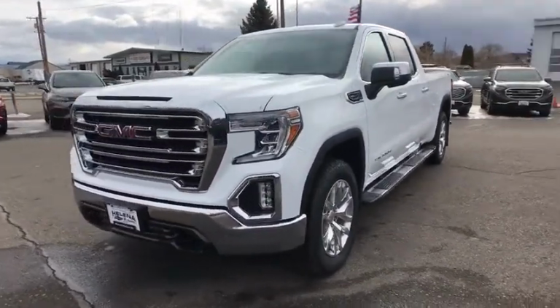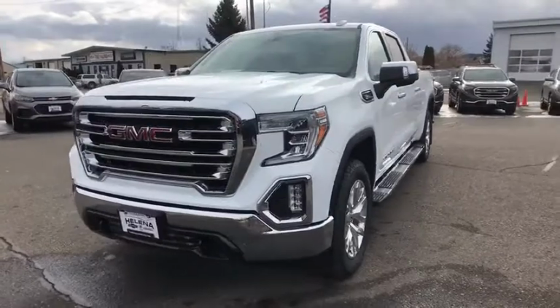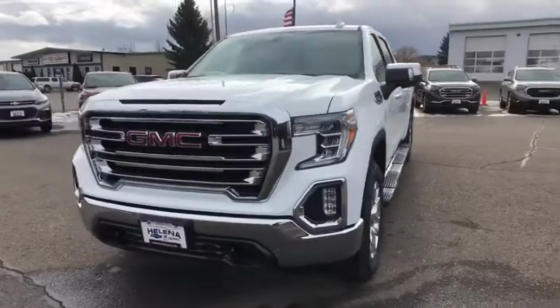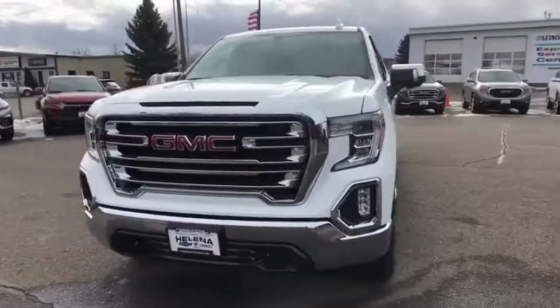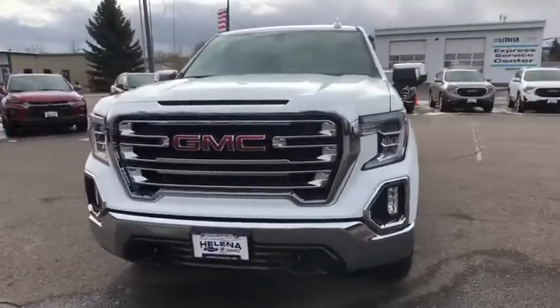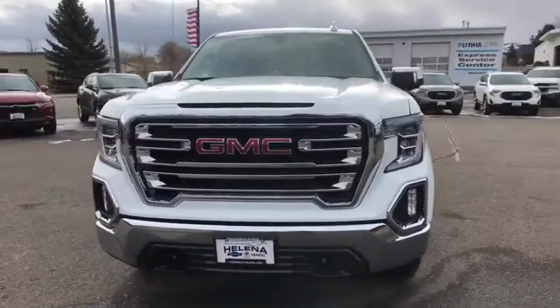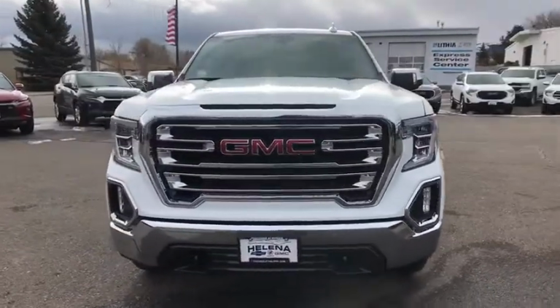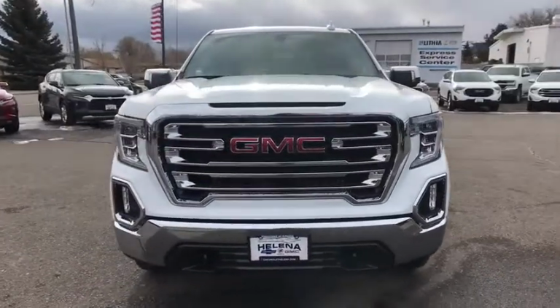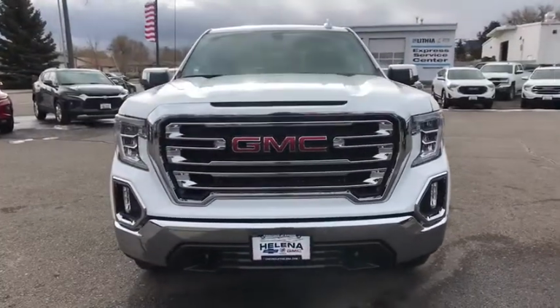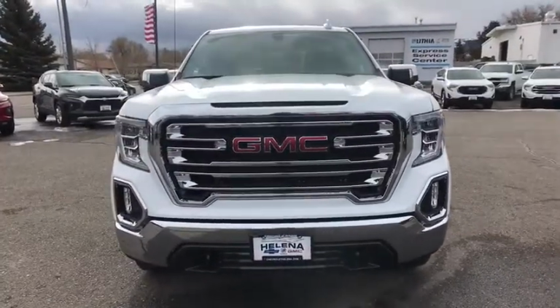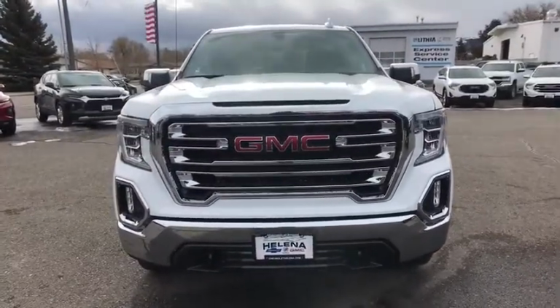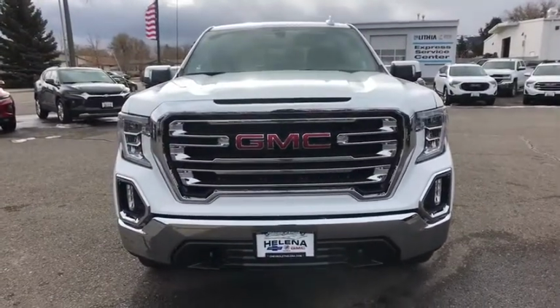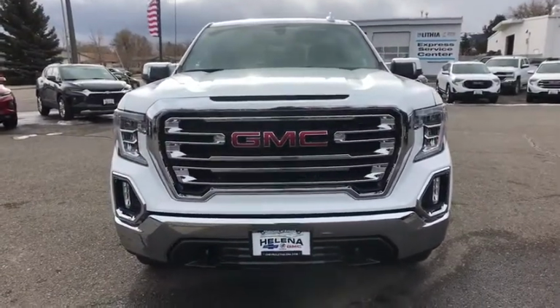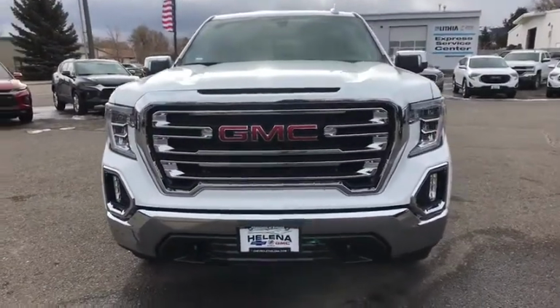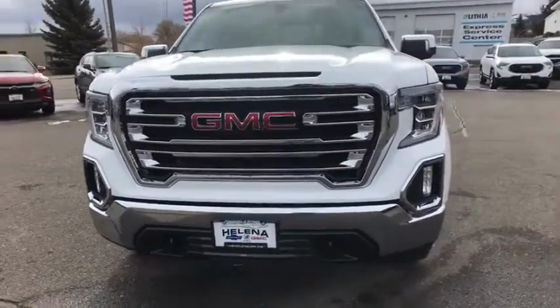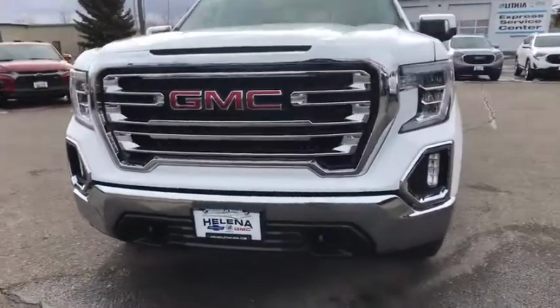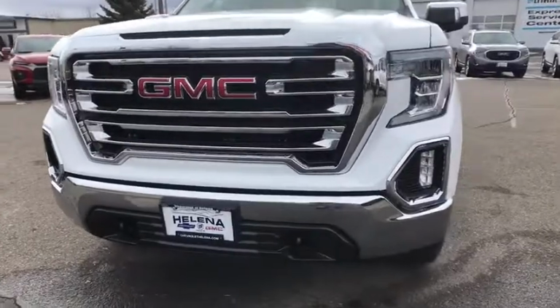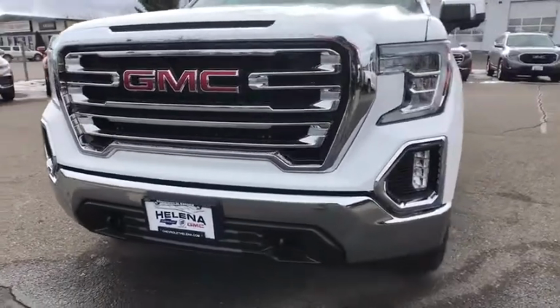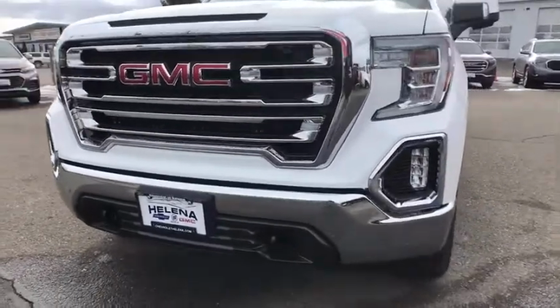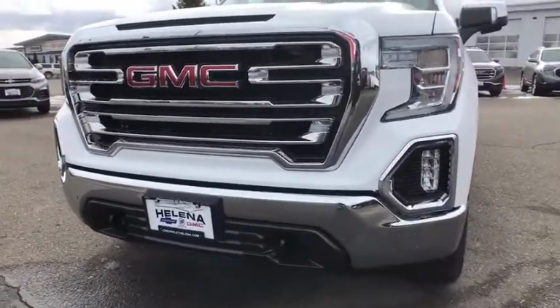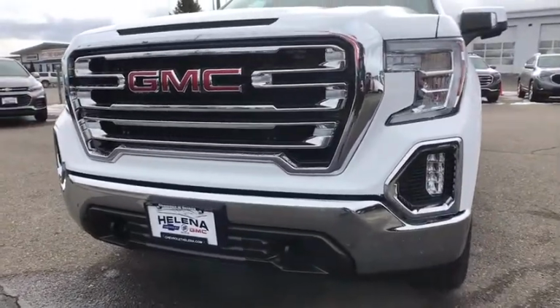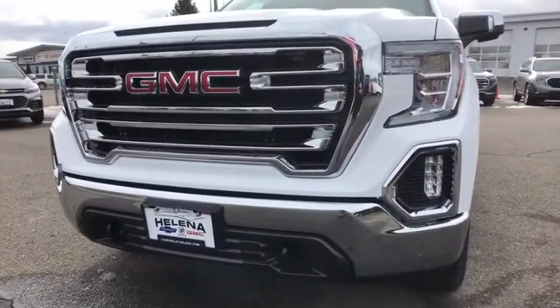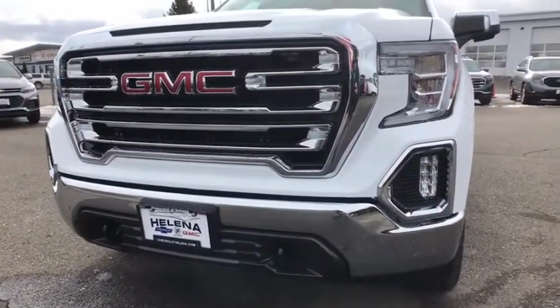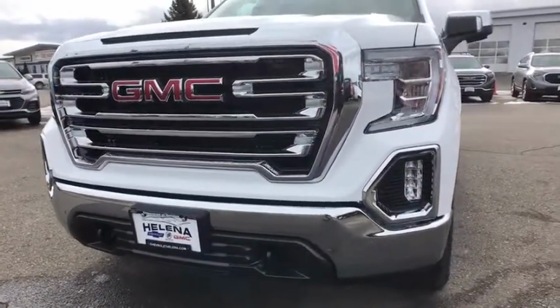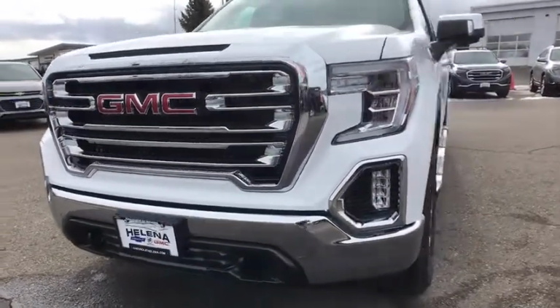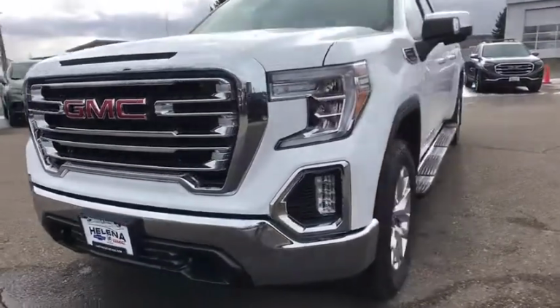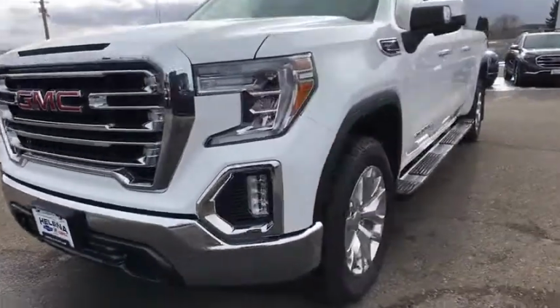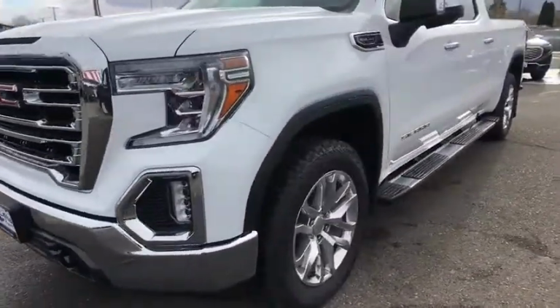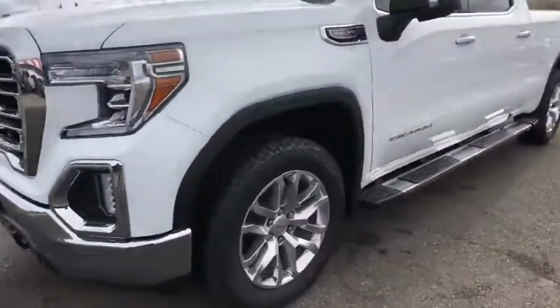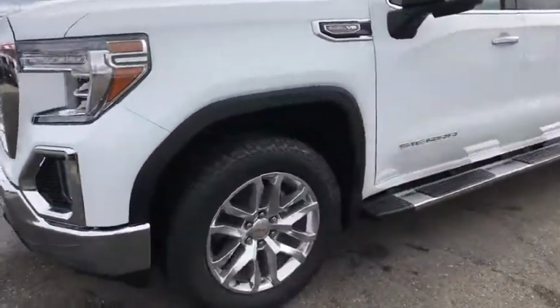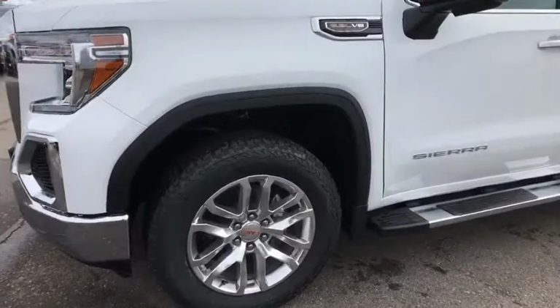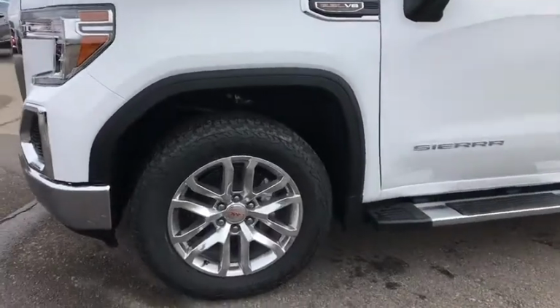Cruise control, four-wheel disc brakes, ABS four-wheel, front floor mats, rear defrost, premium sound system, AM-FM stereo radio, MP3 player, heated steering wheel.